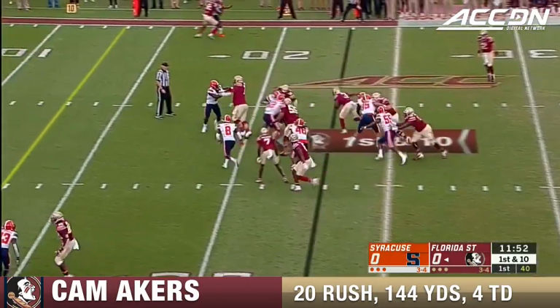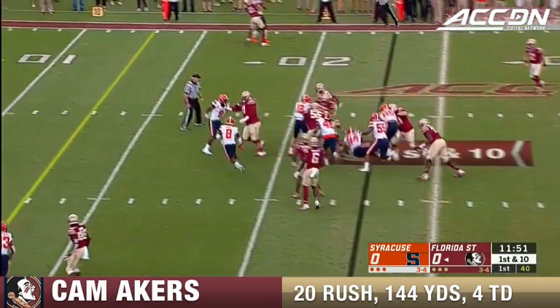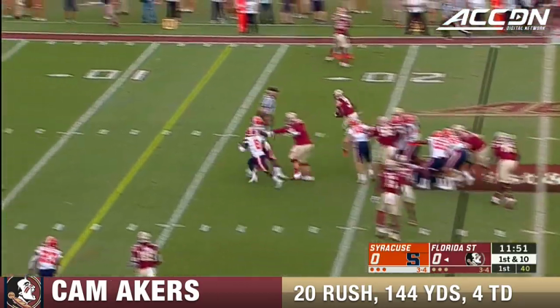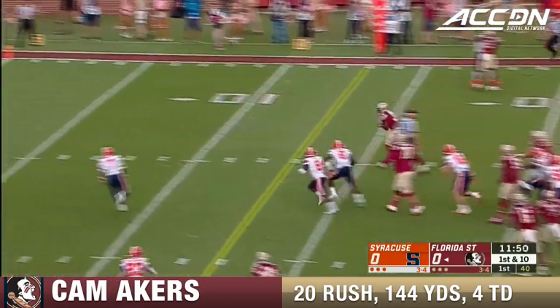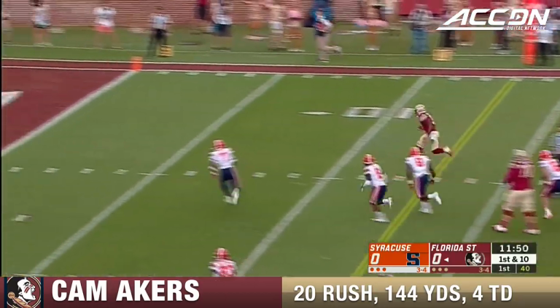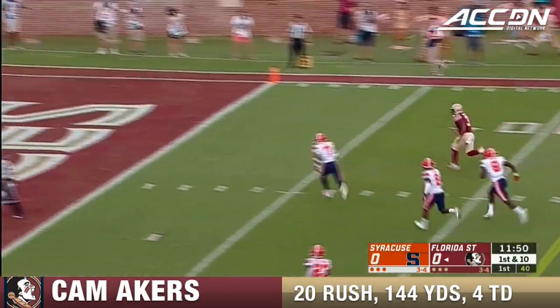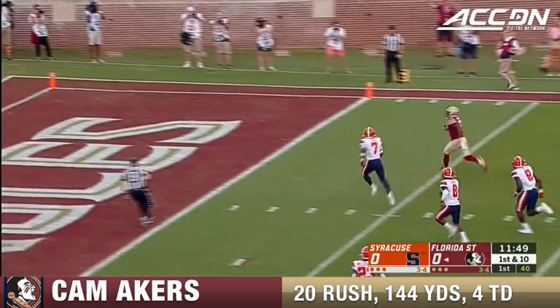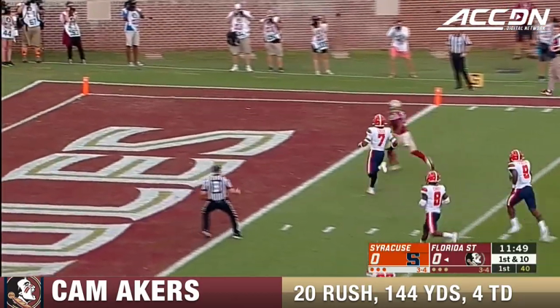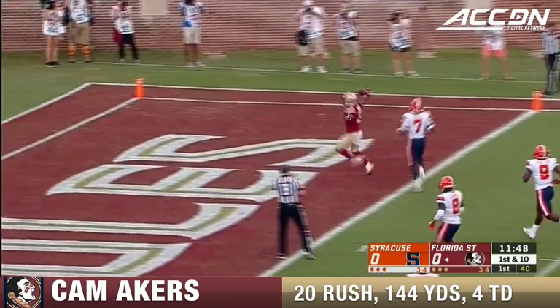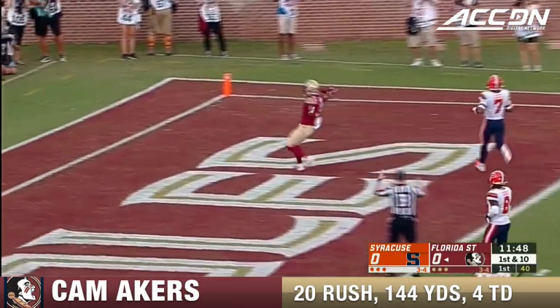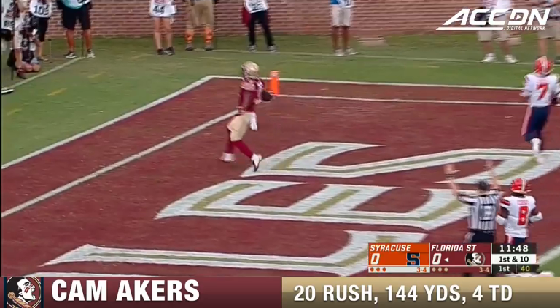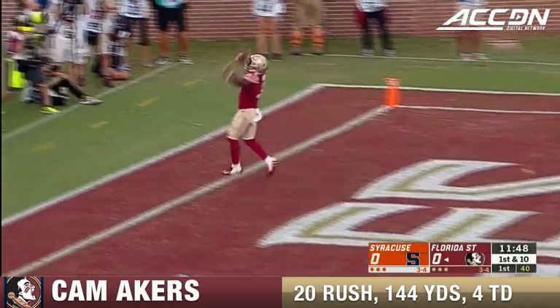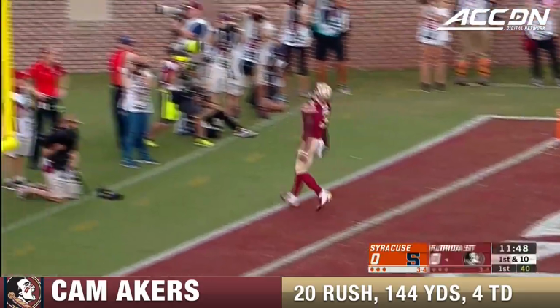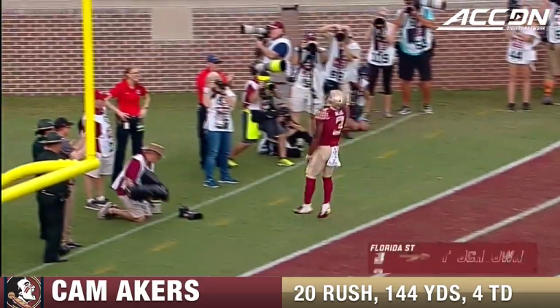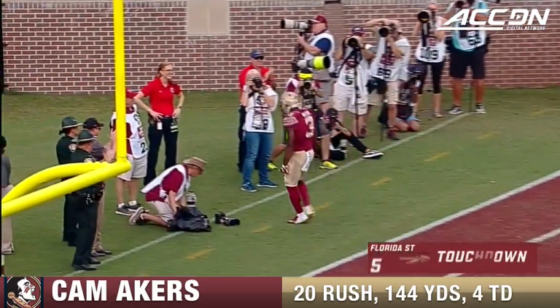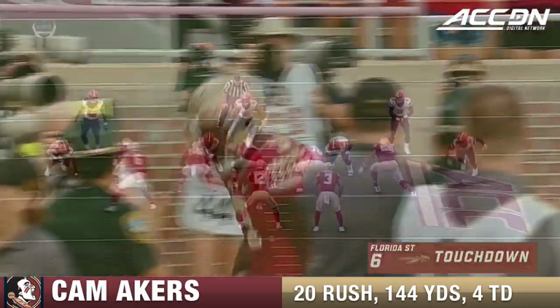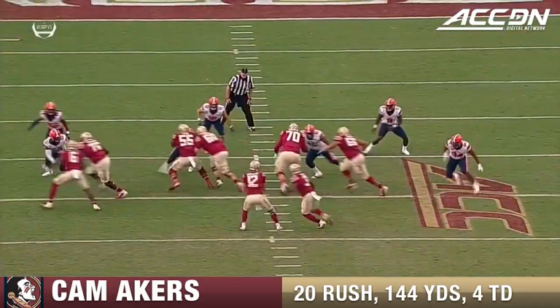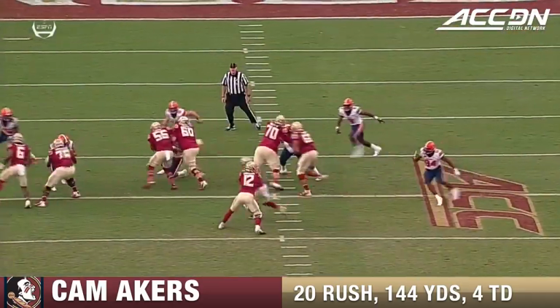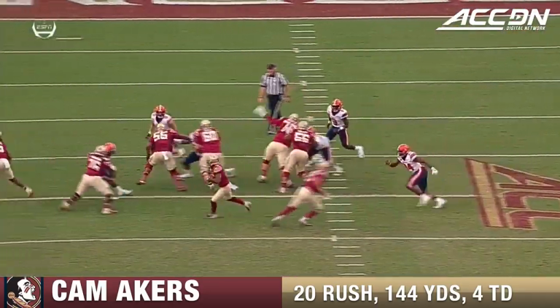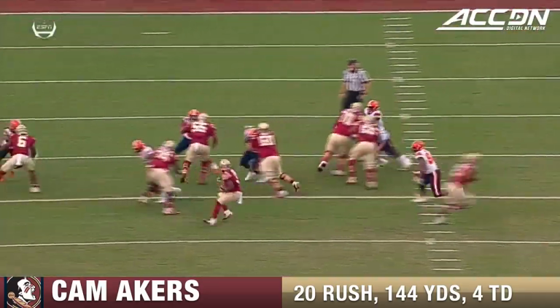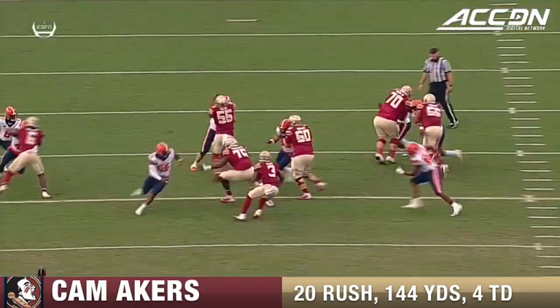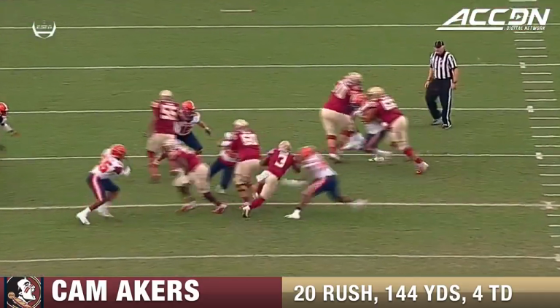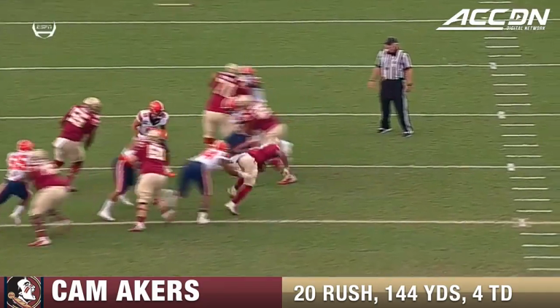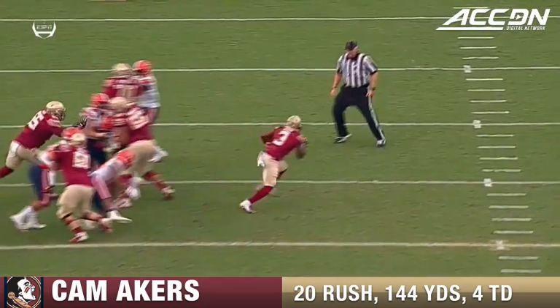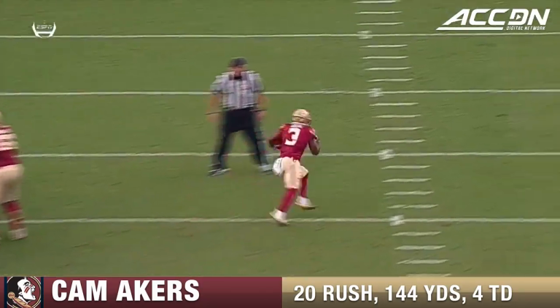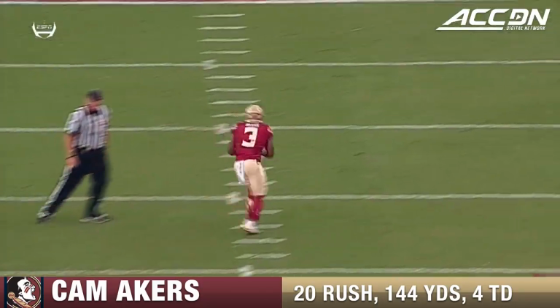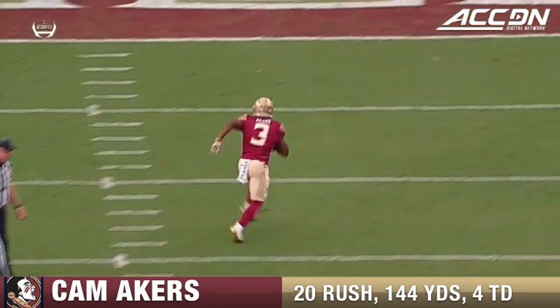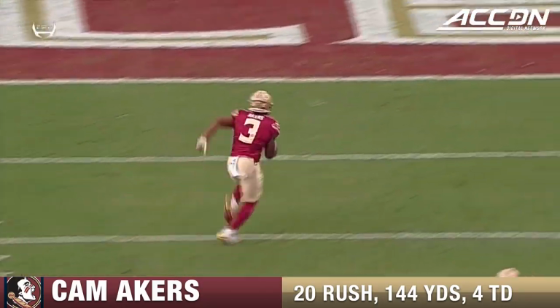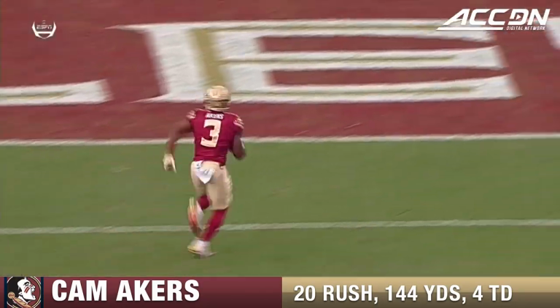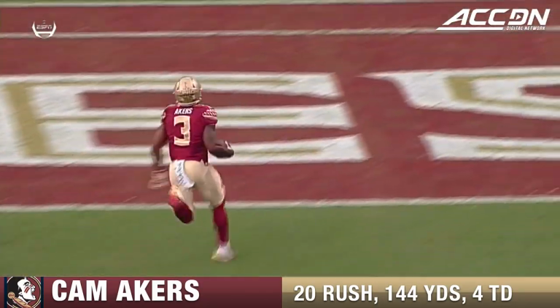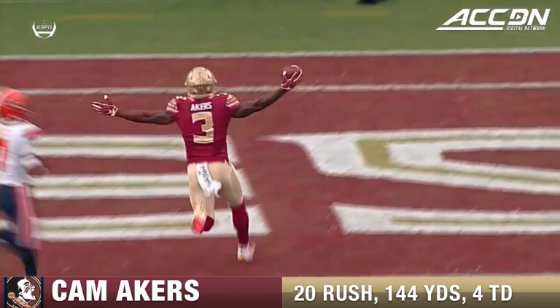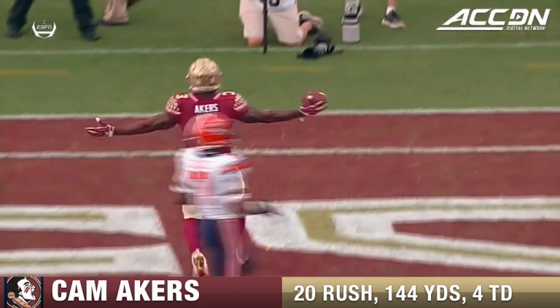Akers with the cutback, missed tackle, touchdown, 7-0. Briles told us about Akers — he is not going to get knocked down on the first tackler. Thick thighs, he's got great elusiveness.